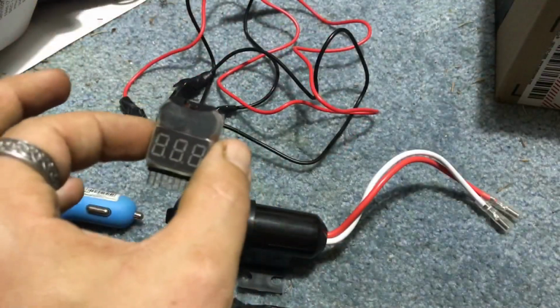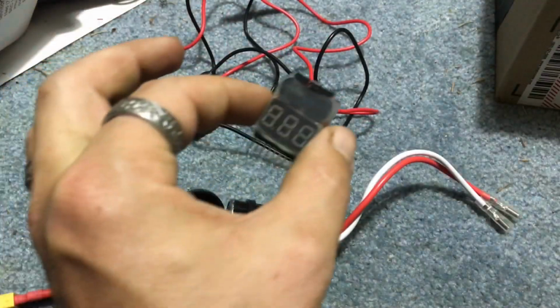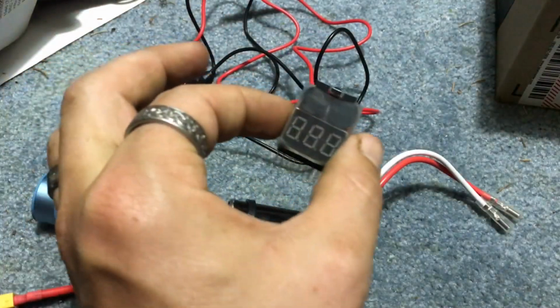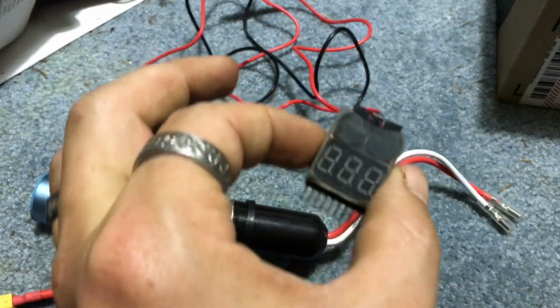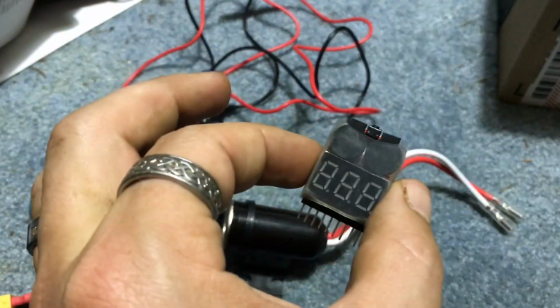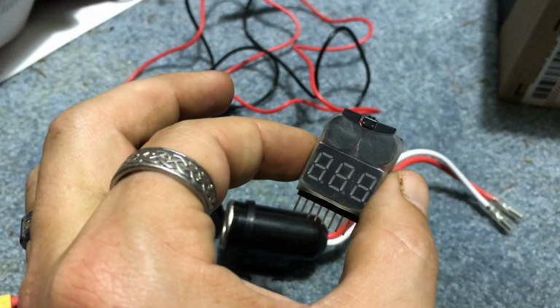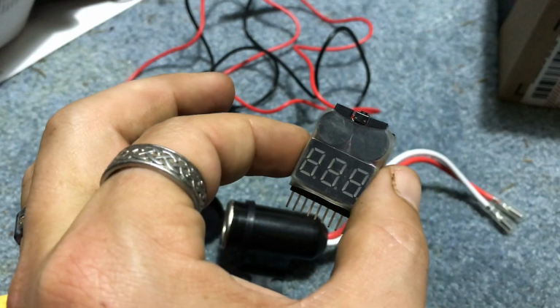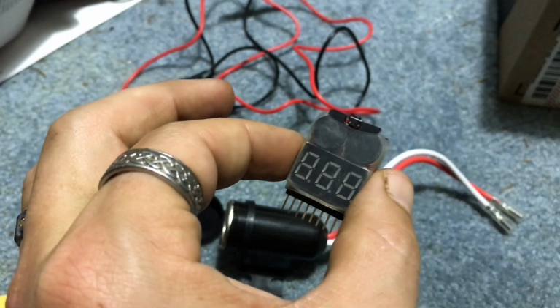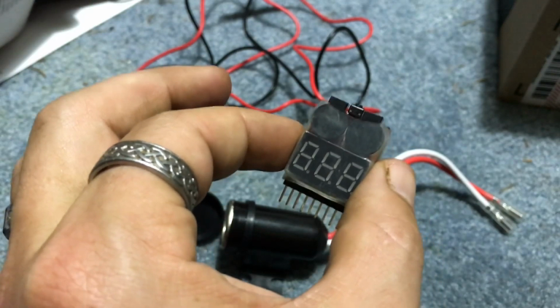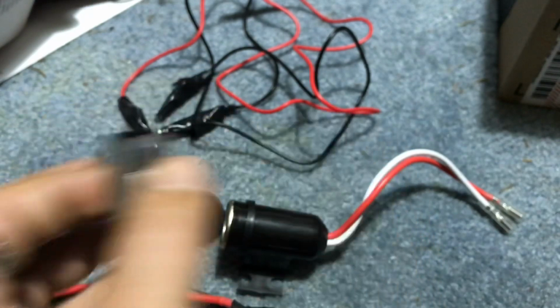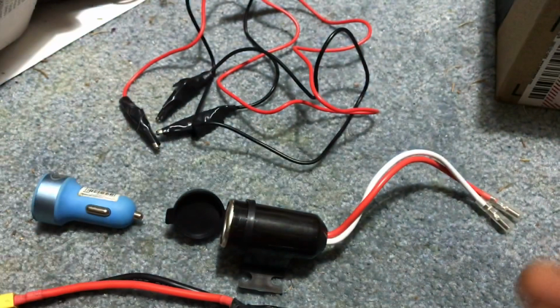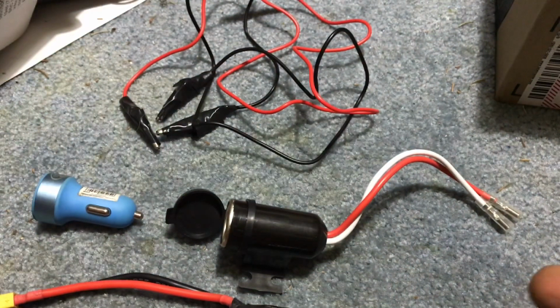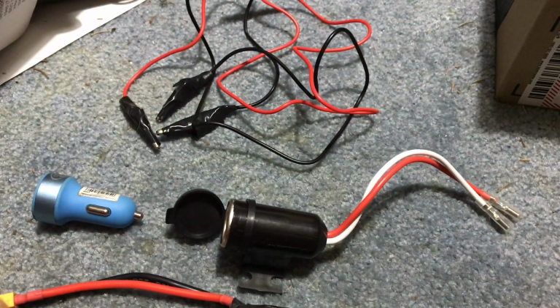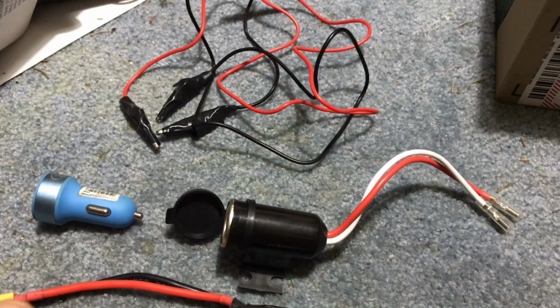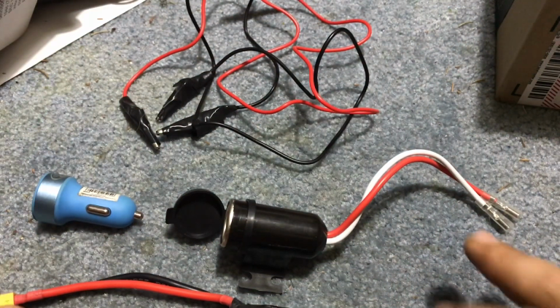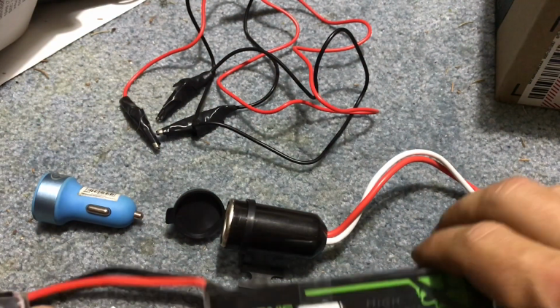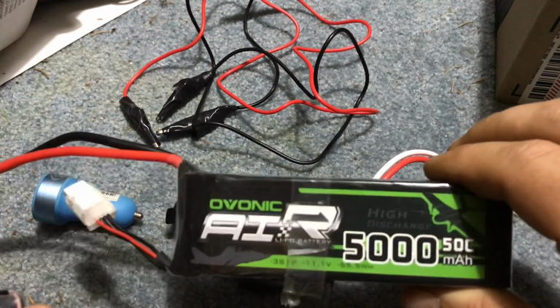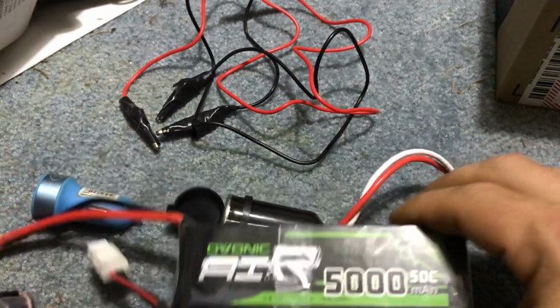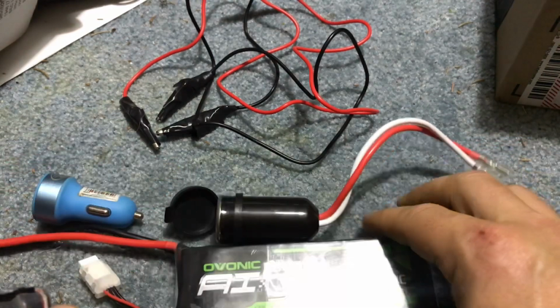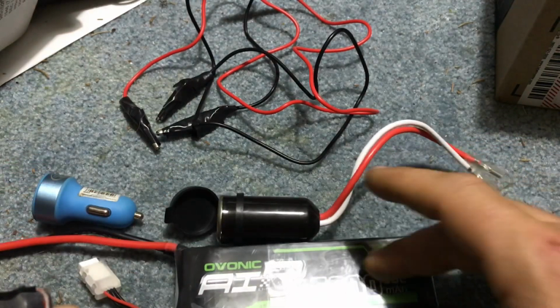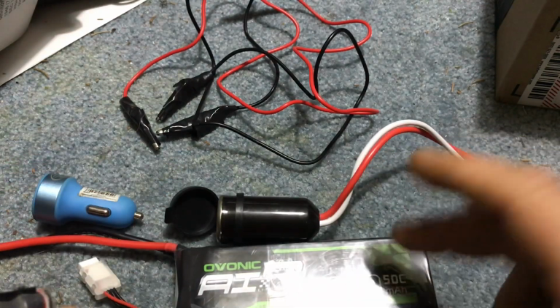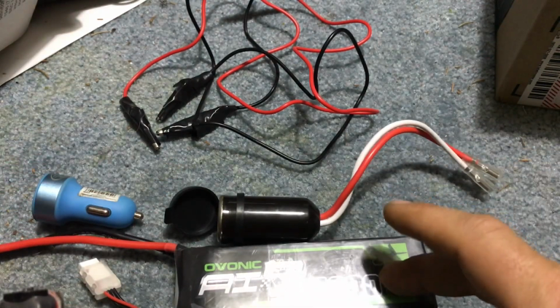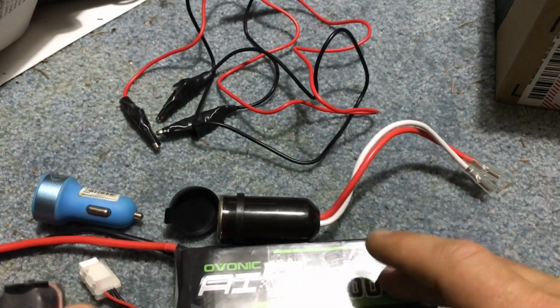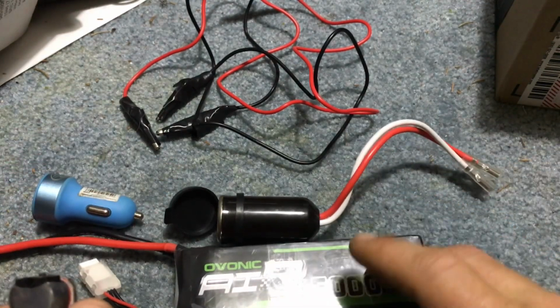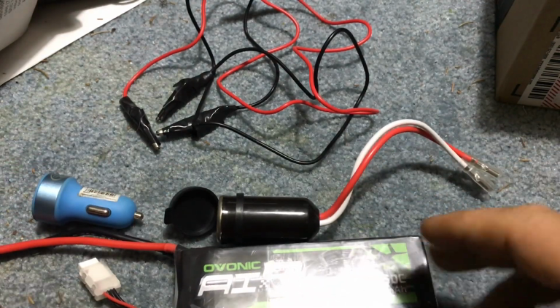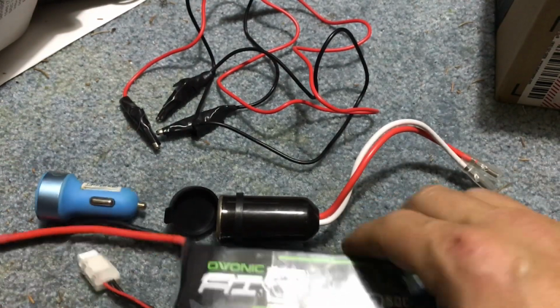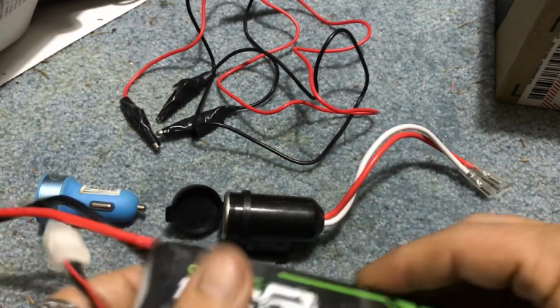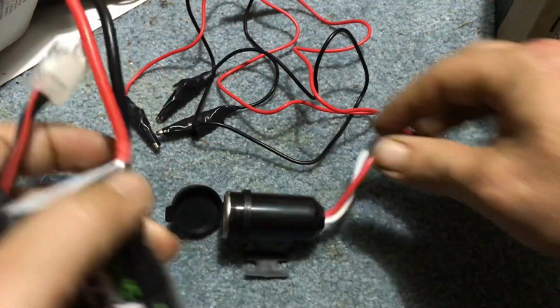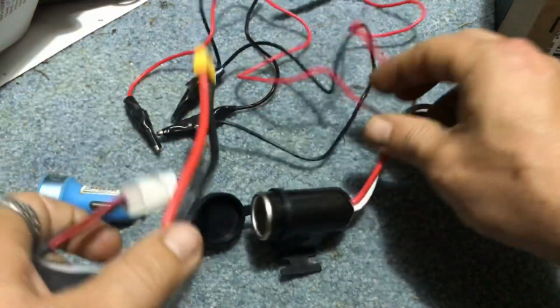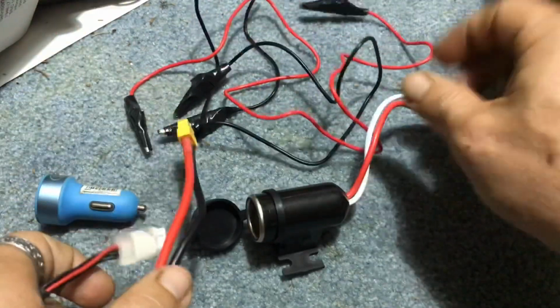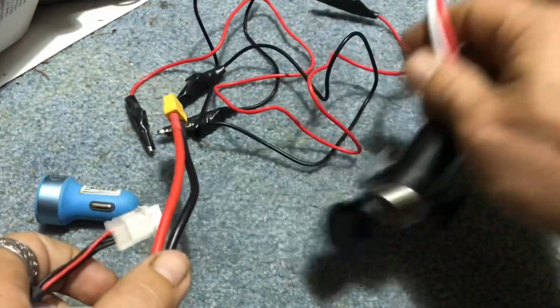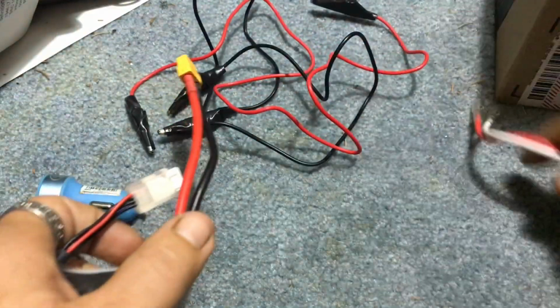I highly recommend this voltage monitor — it will tell you your voltage because obviously without it, once you connect all this and start discharging the battery, you're not going to know the voltage. You don't want to take it down too low, otherwise you could damage the cells. Let me show you how easy this is.